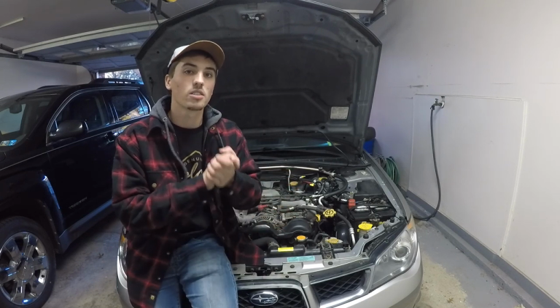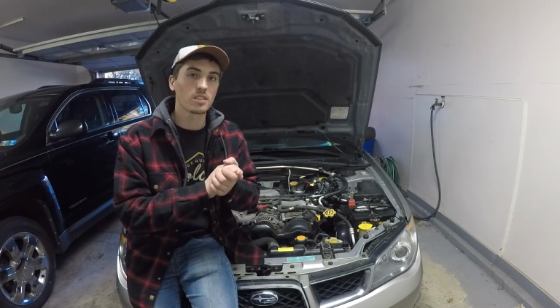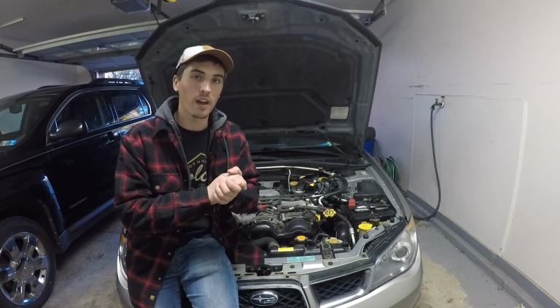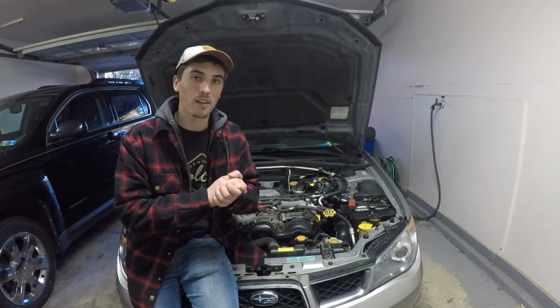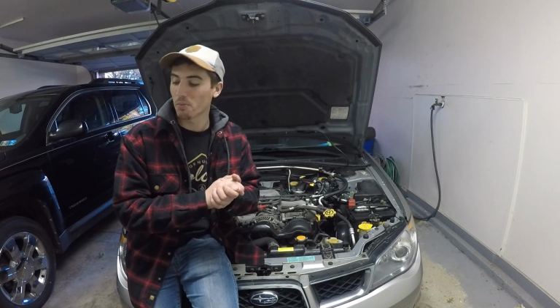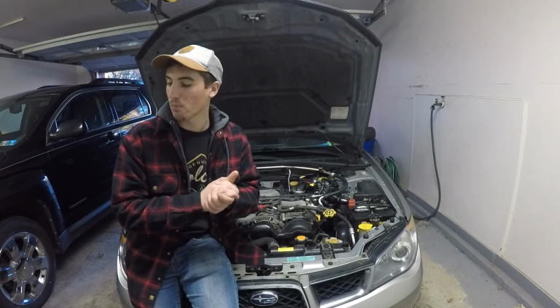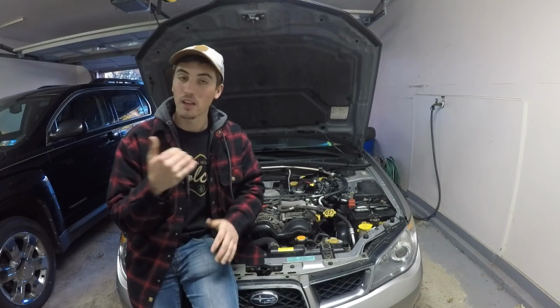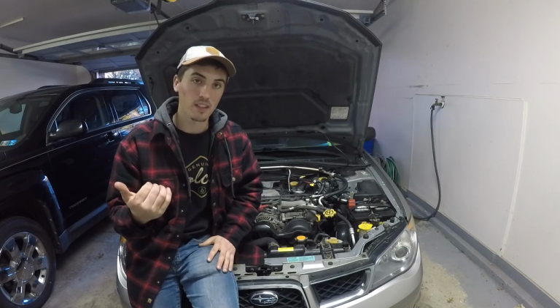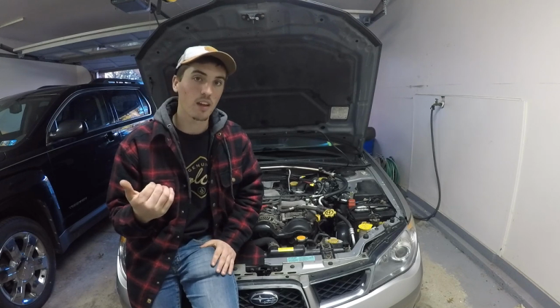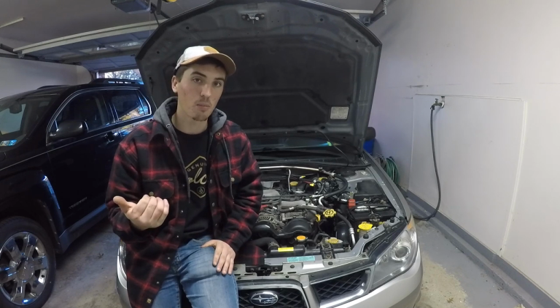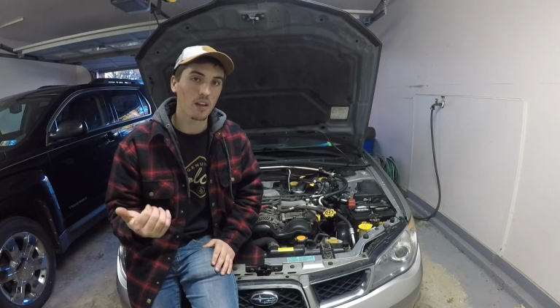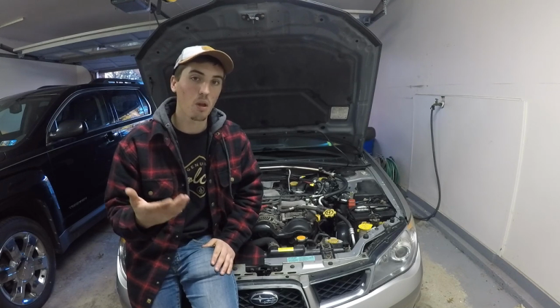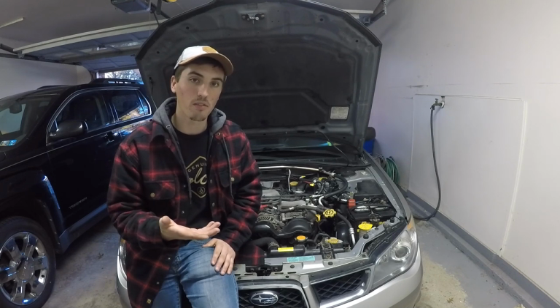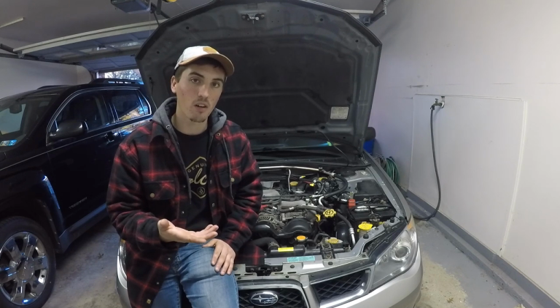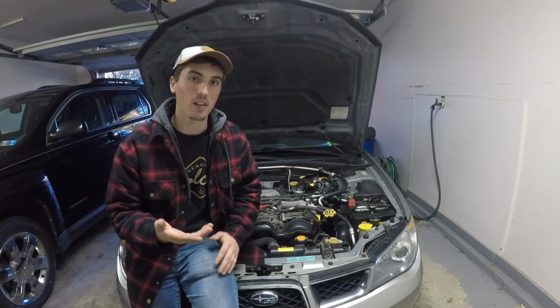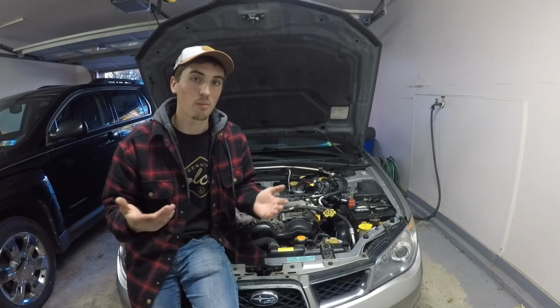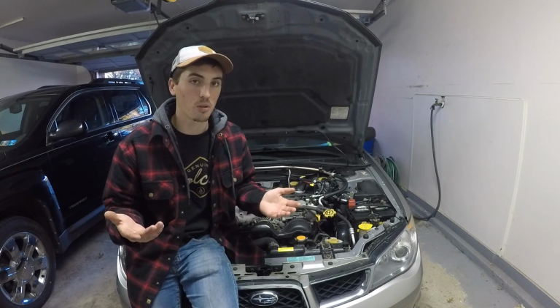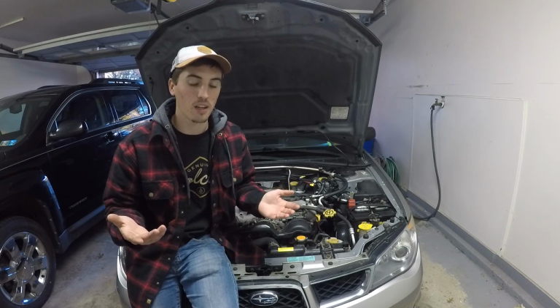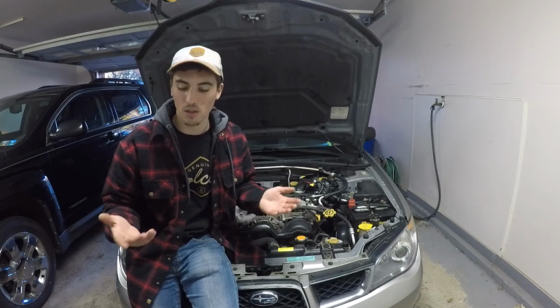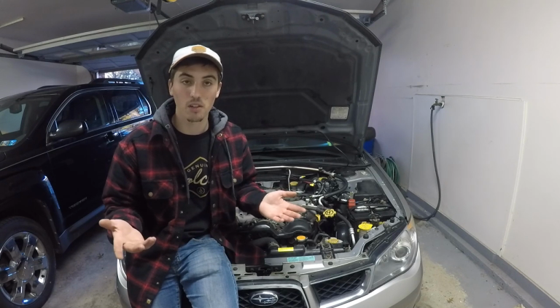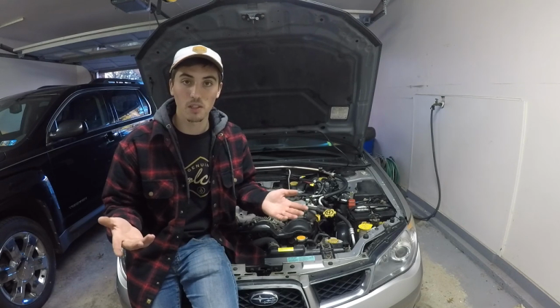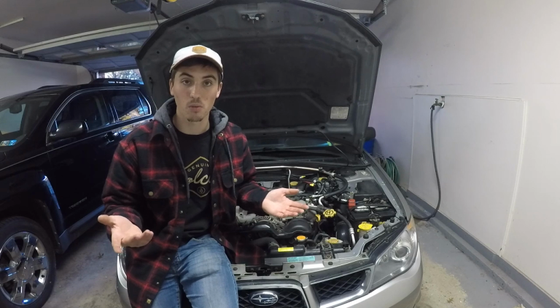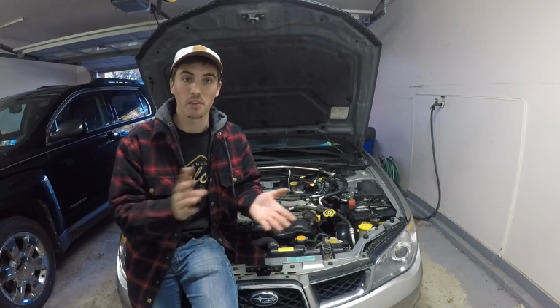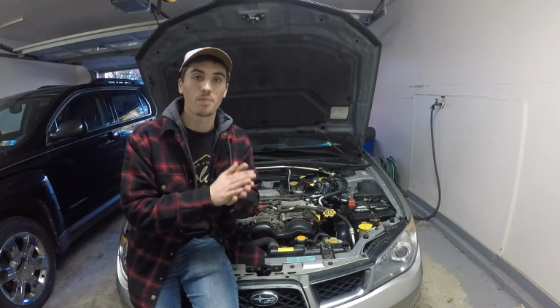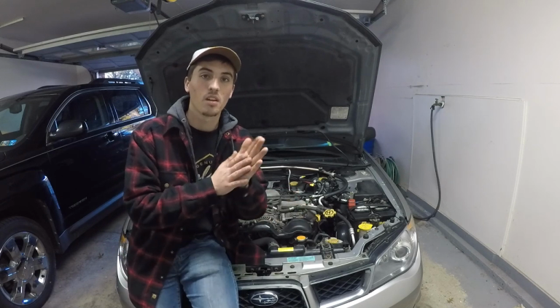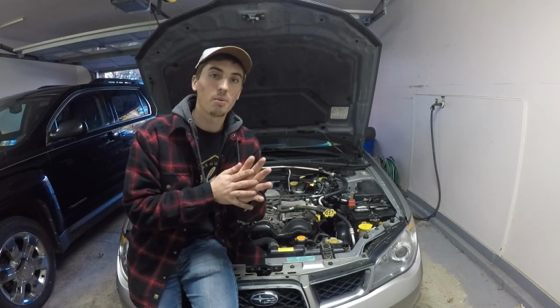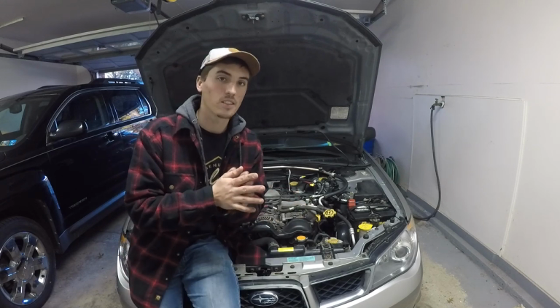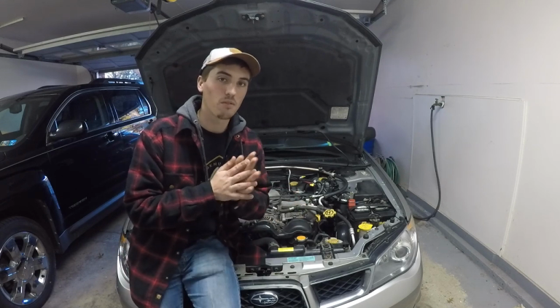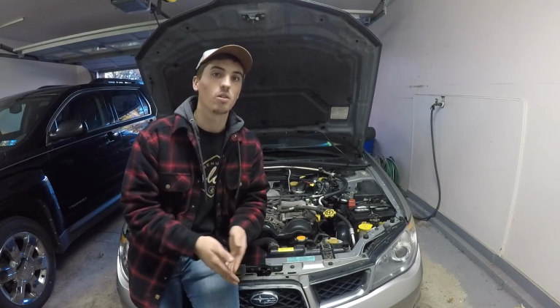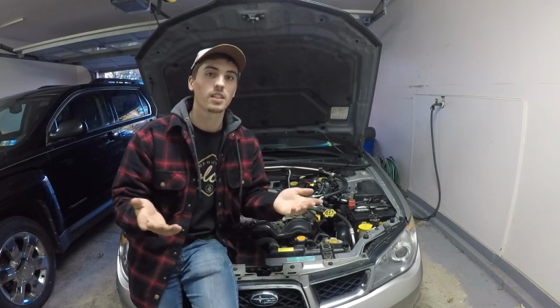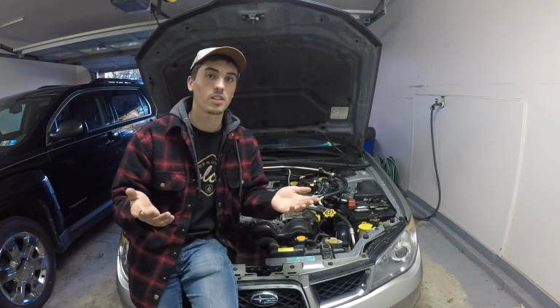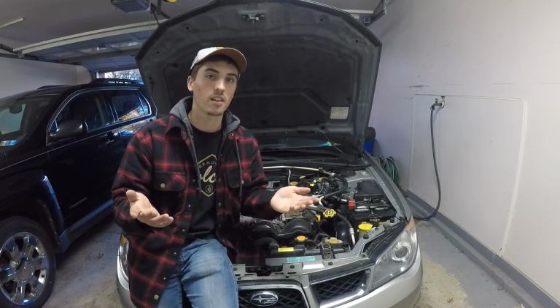So let's go ahead and open up this eBay blow-off valve and I'm going to show you guys what I'm going to be doing with it. Hope you guys enjoy the video. Thanks for checking in.